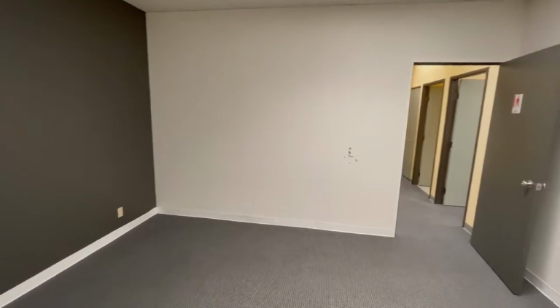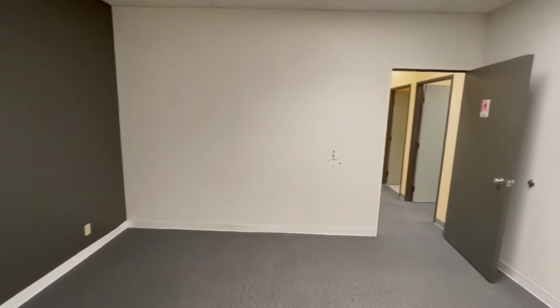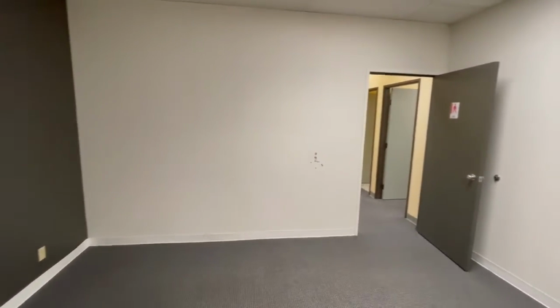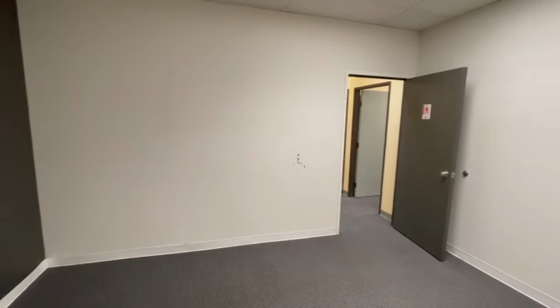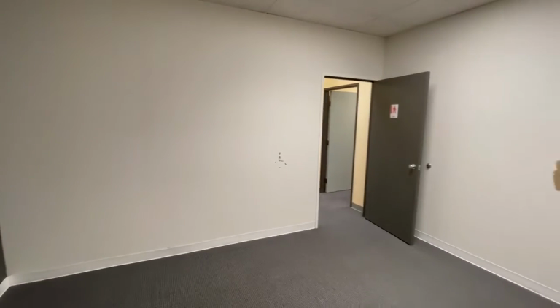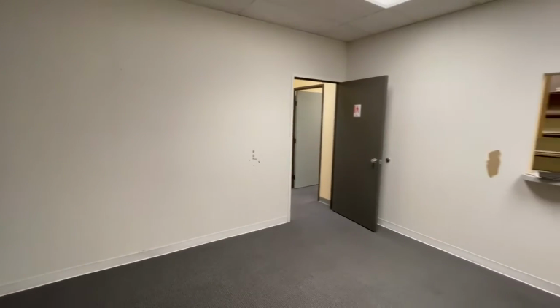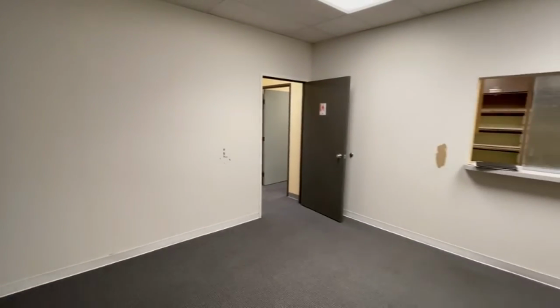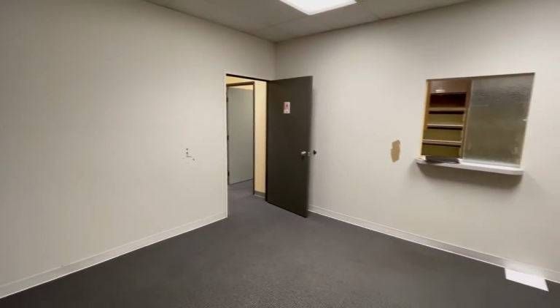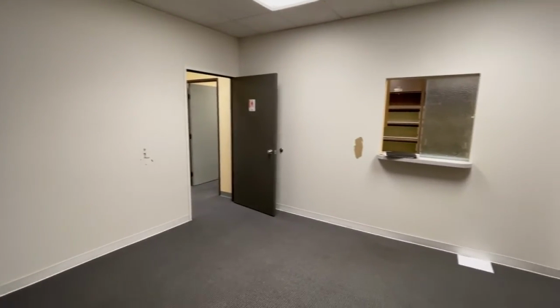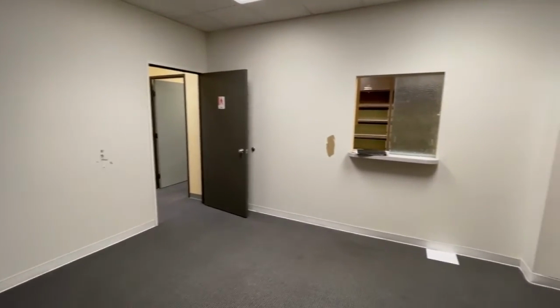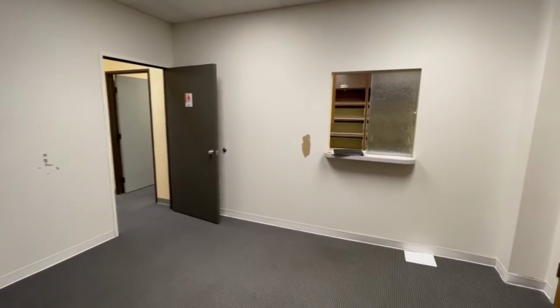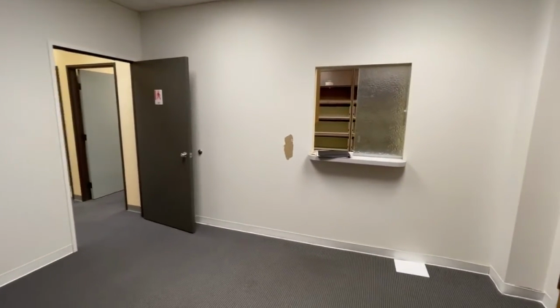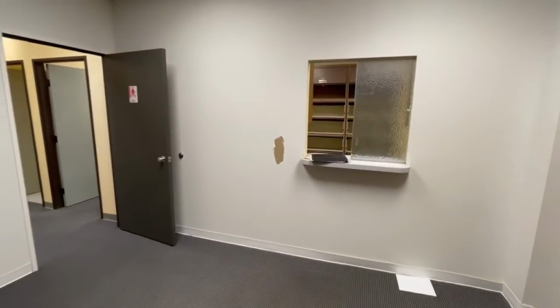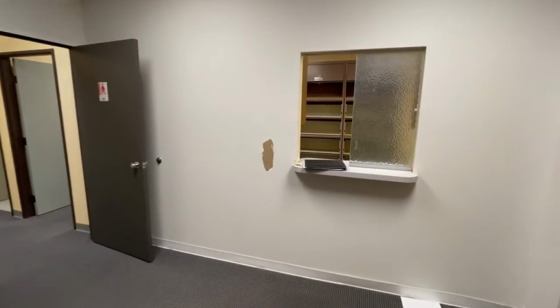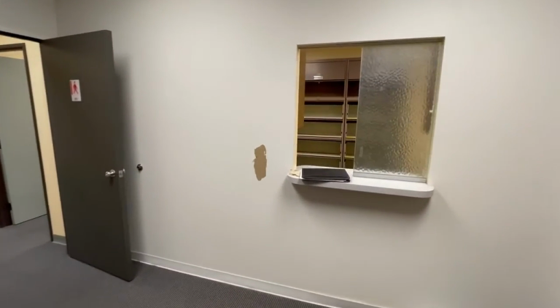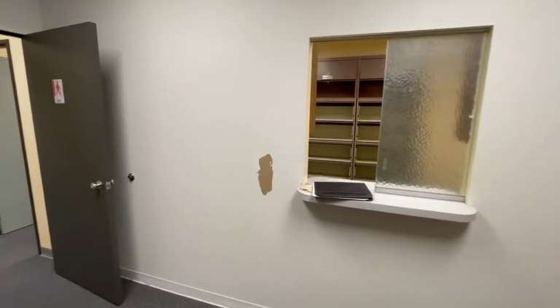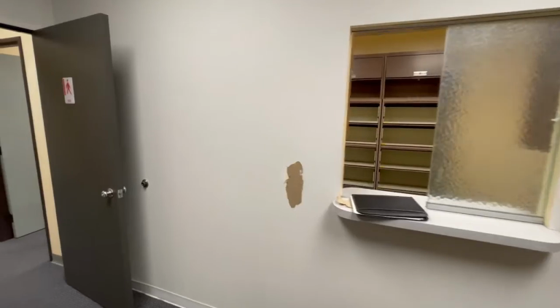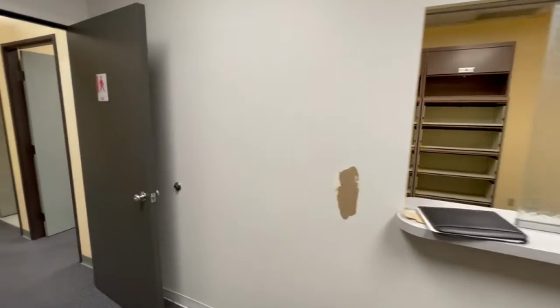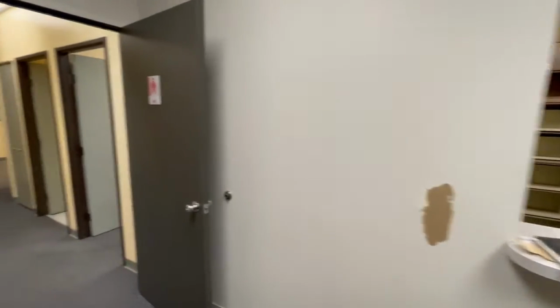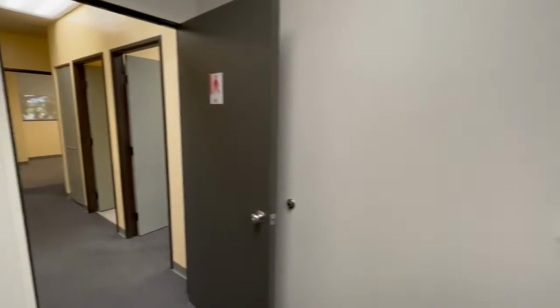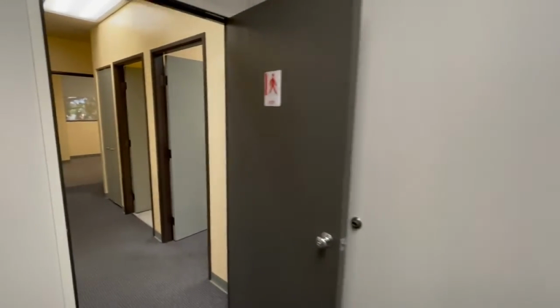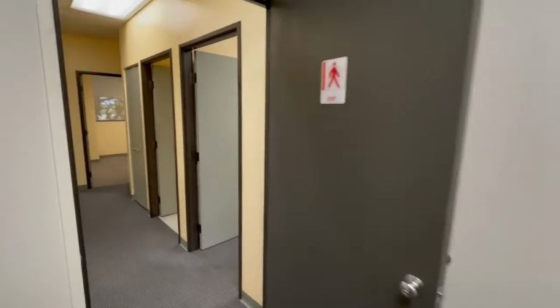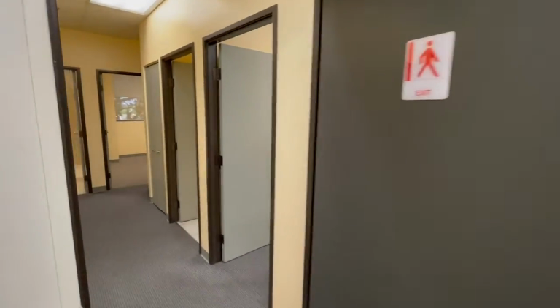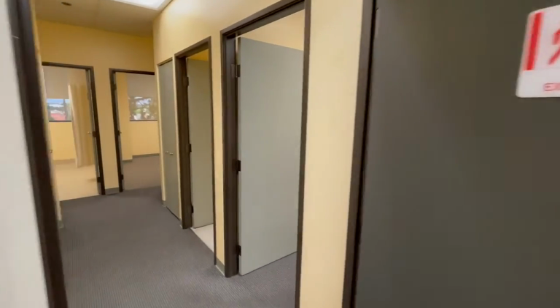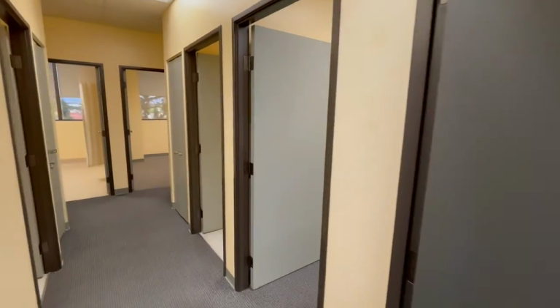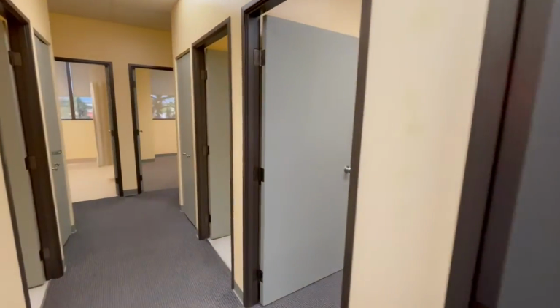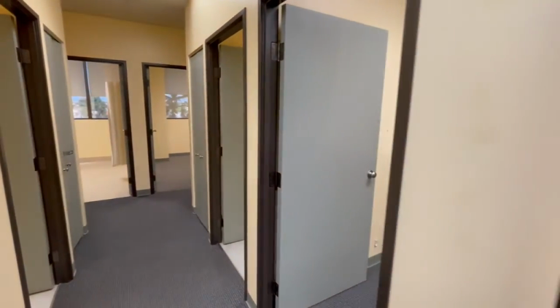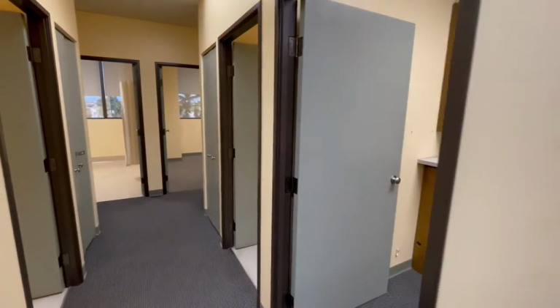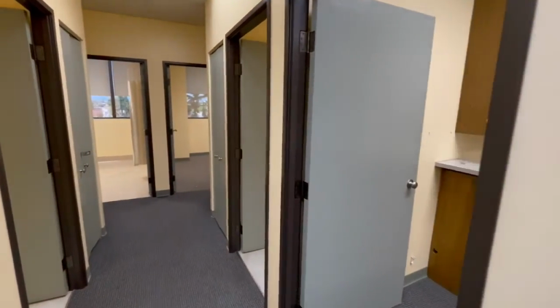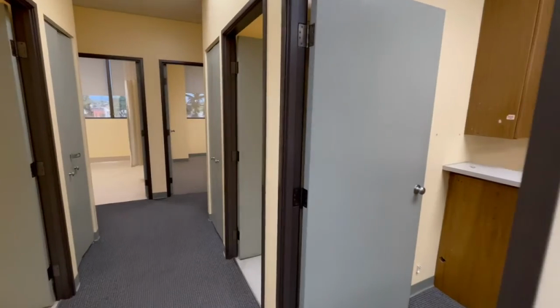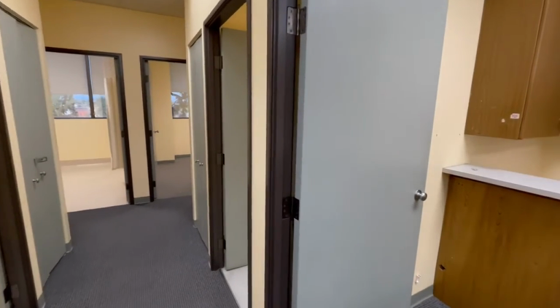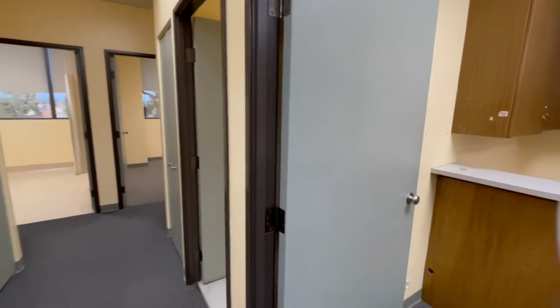This is the front waiting room here. This is a recent vacancy, so it's got some vintage to it. The former, or prior use, was urology.